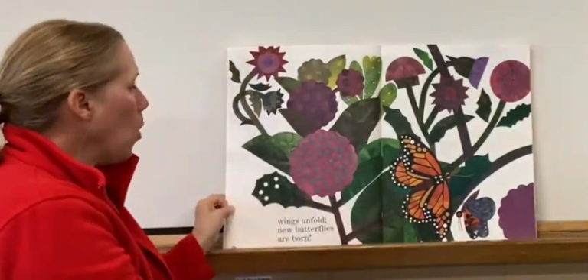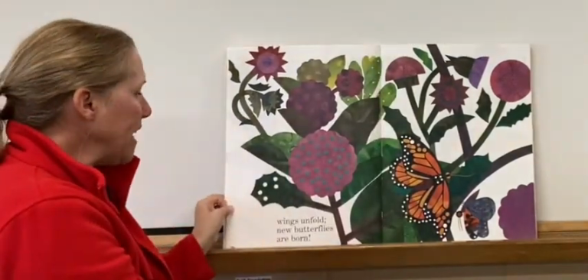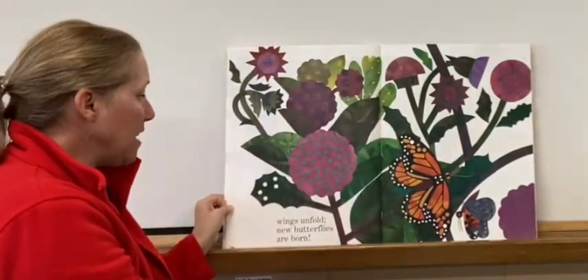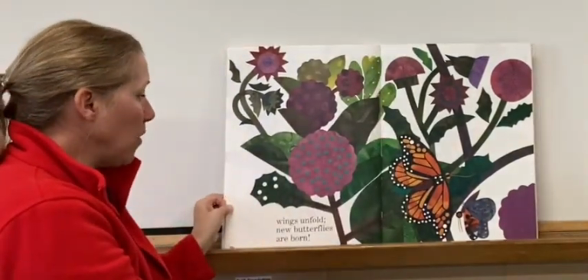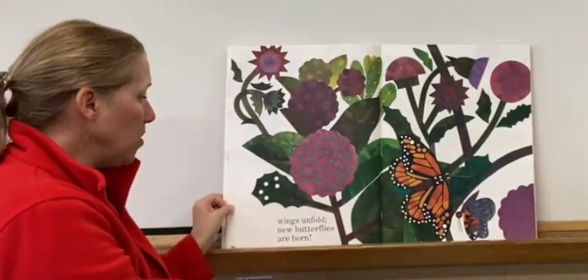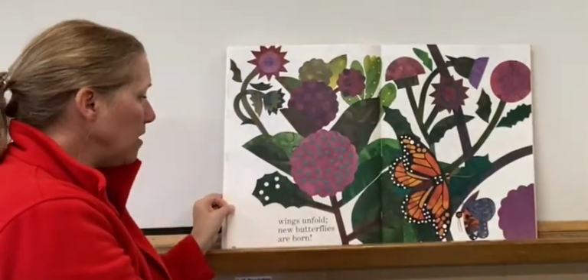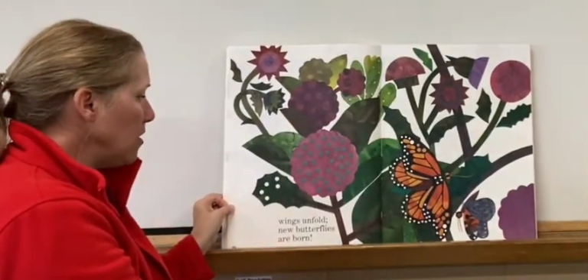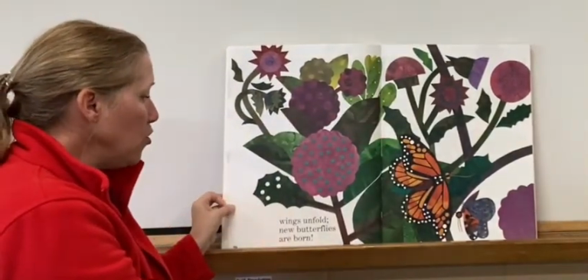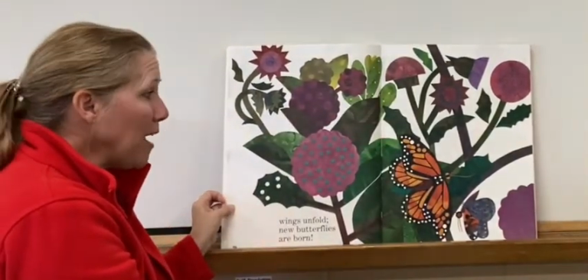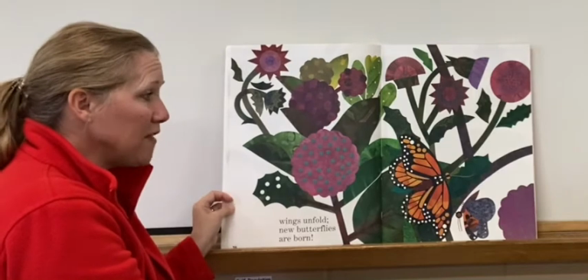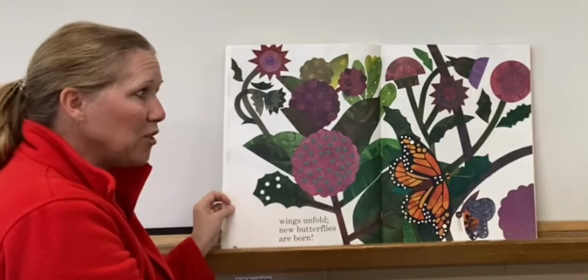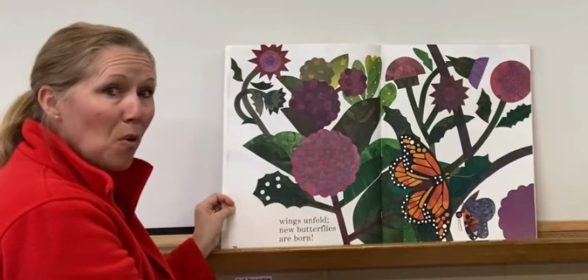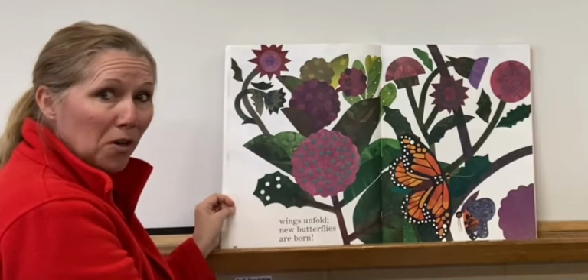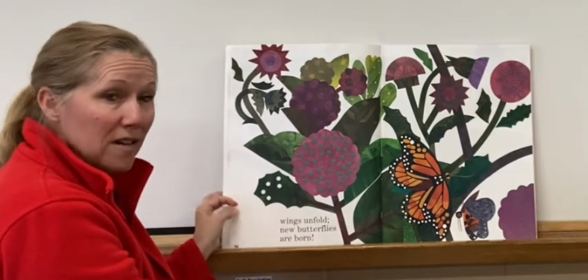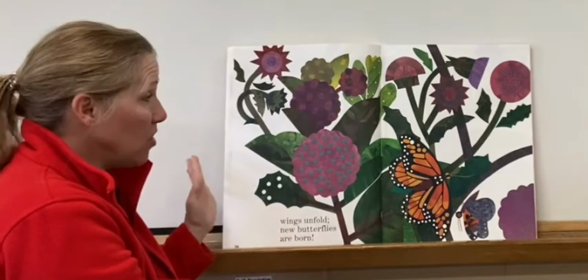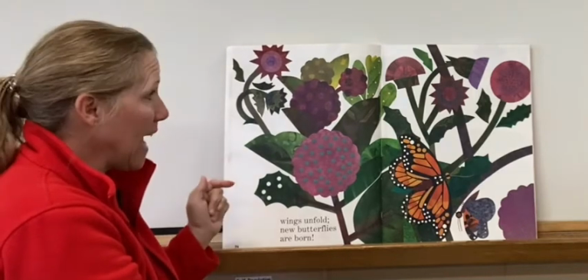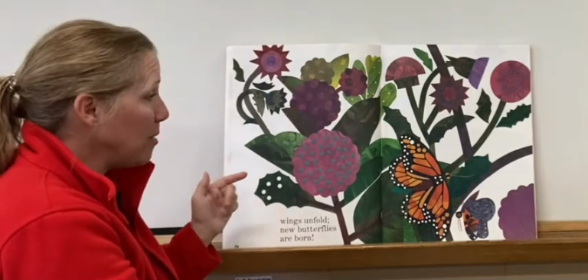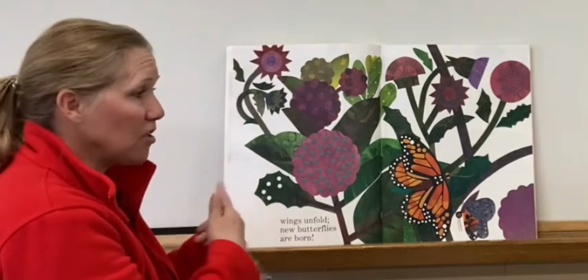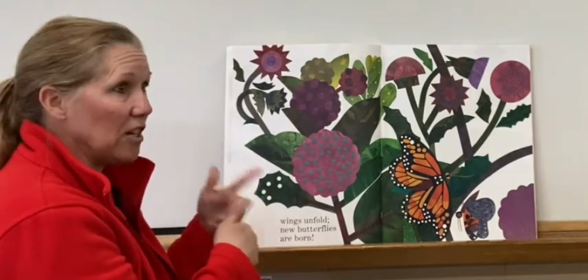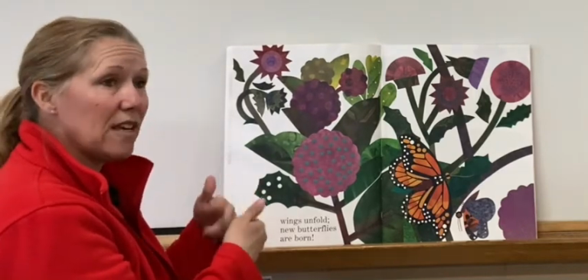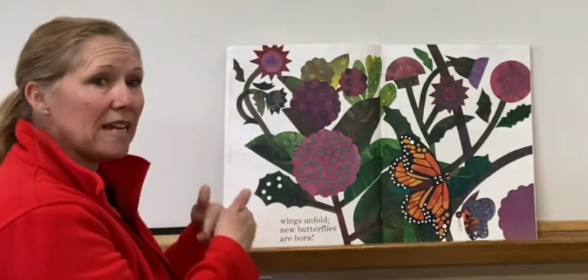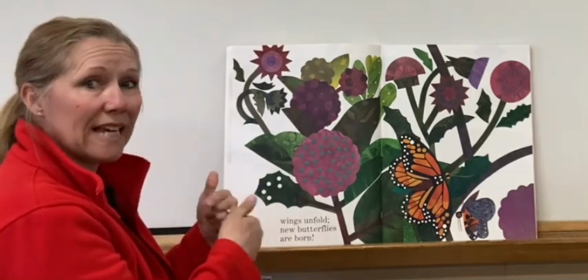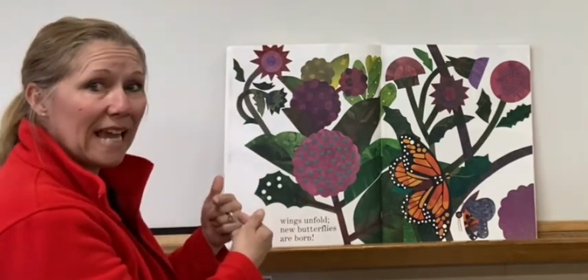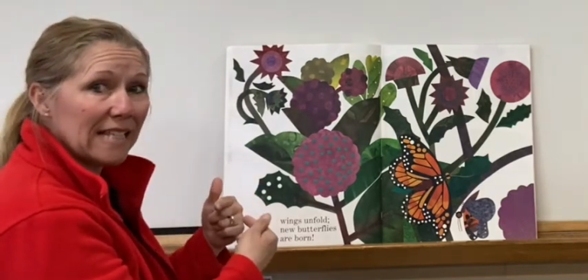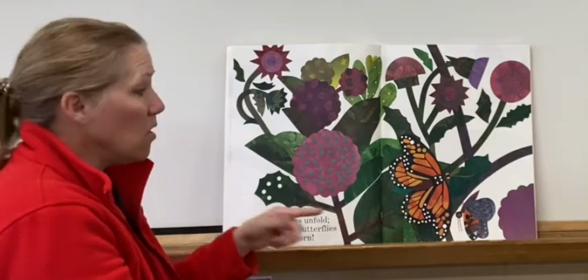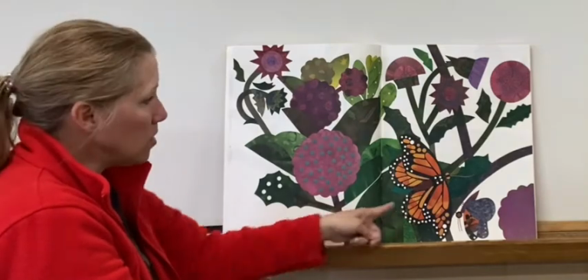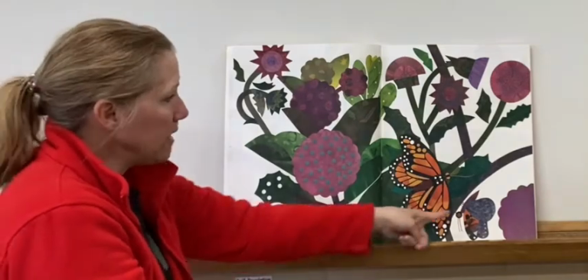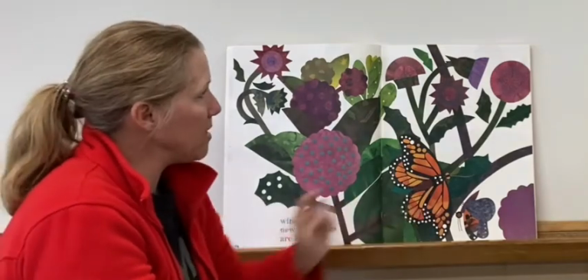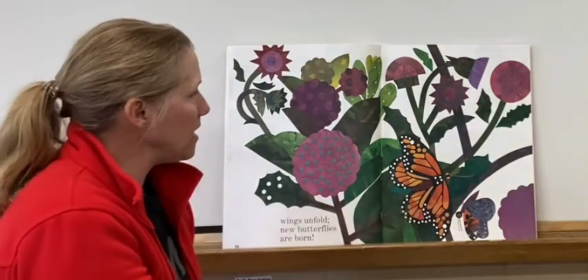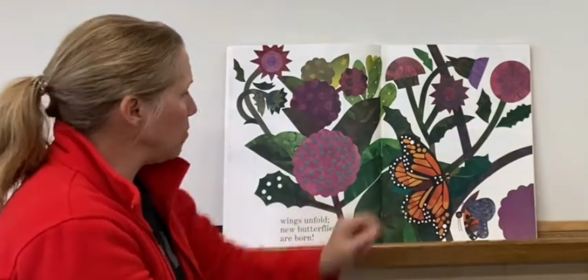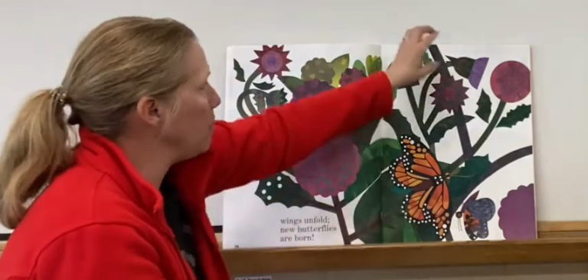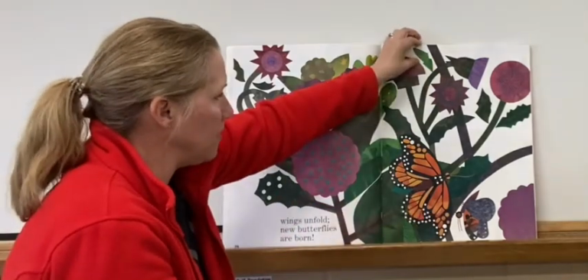Wings unfold. New butterflies are born. So the caterpillars — the changes they made inside the case — were turning them into these beautiful butterflies.